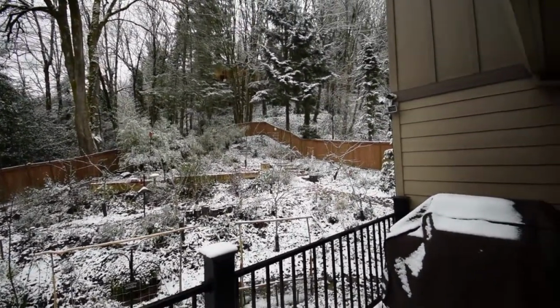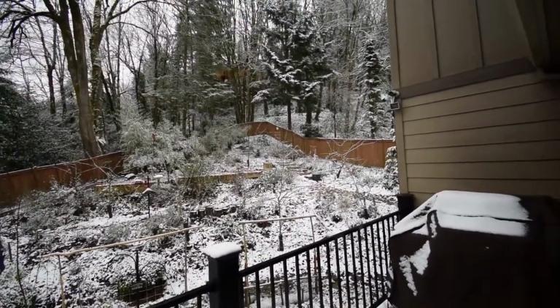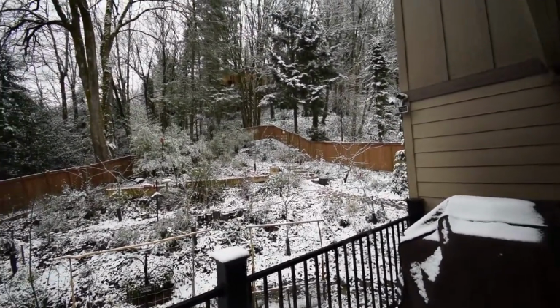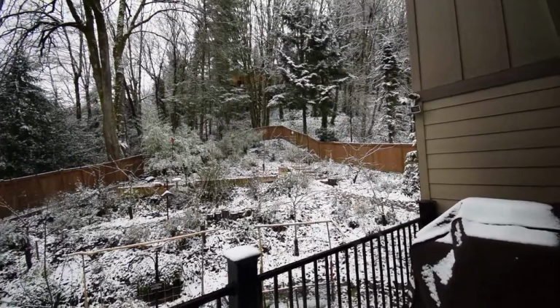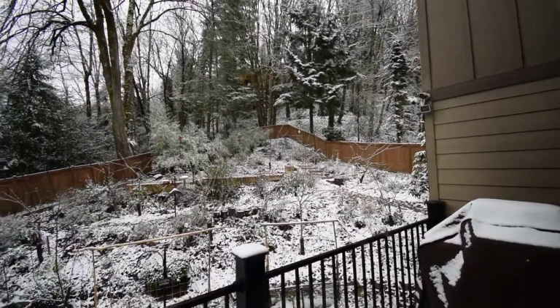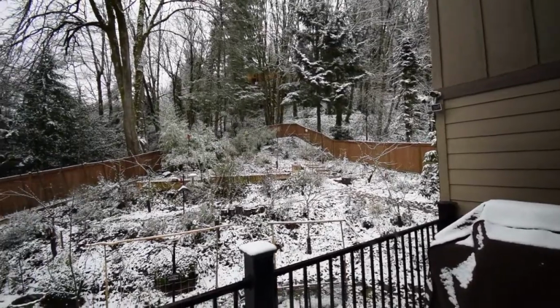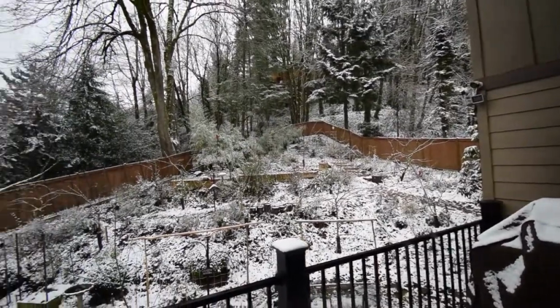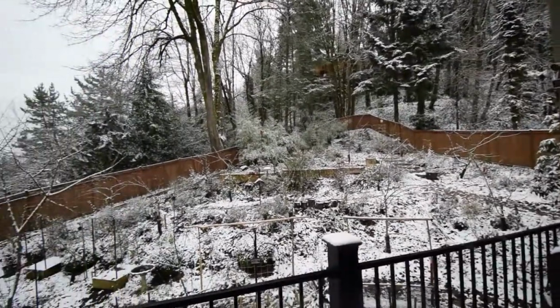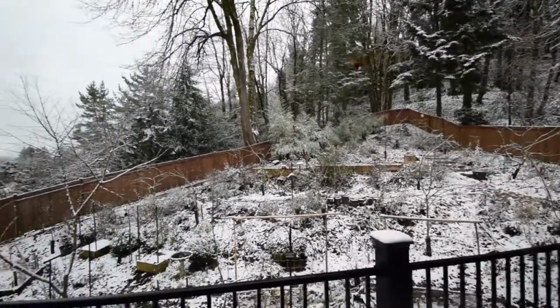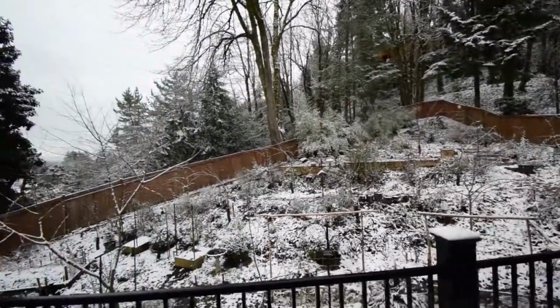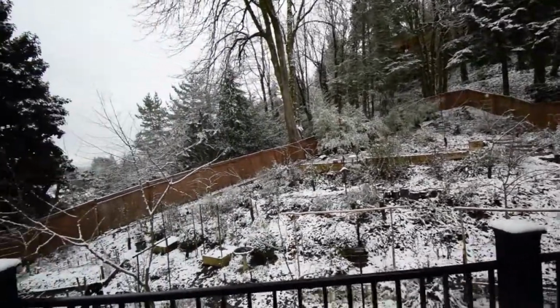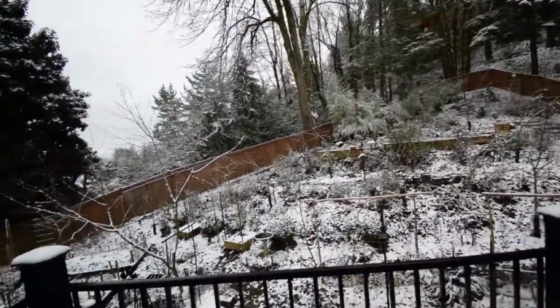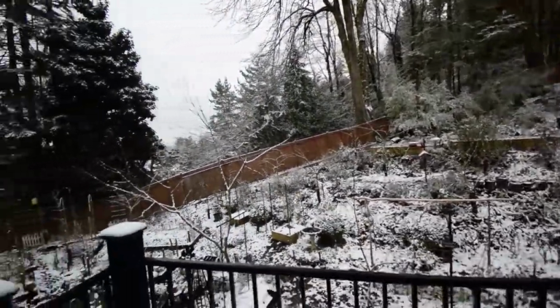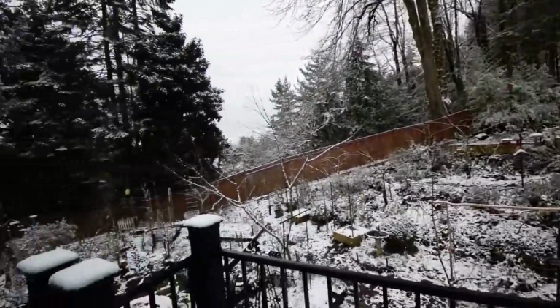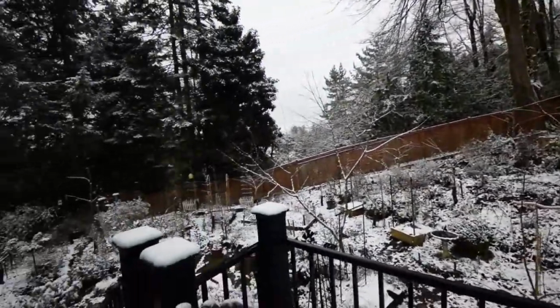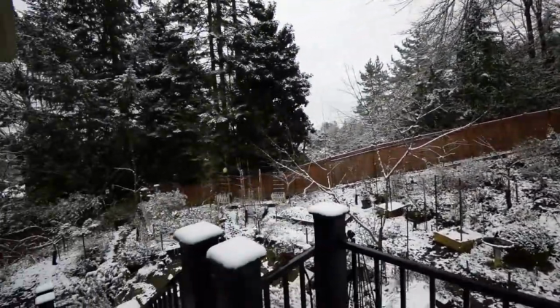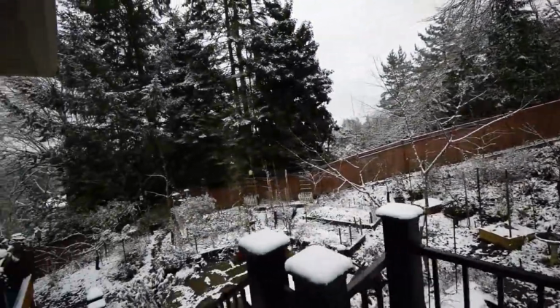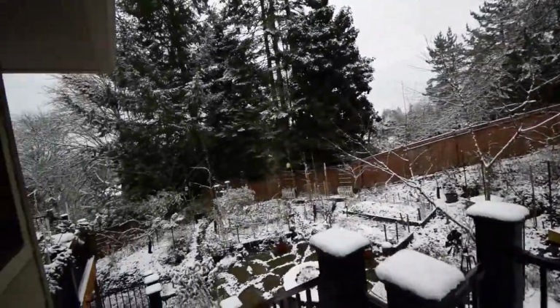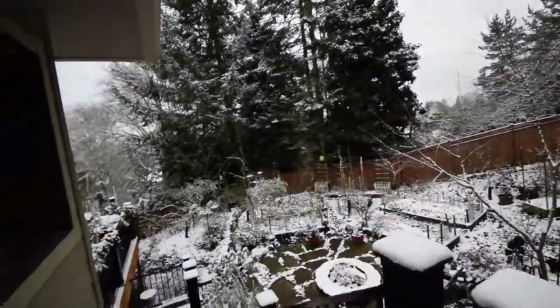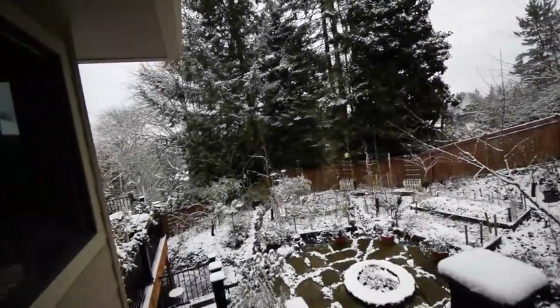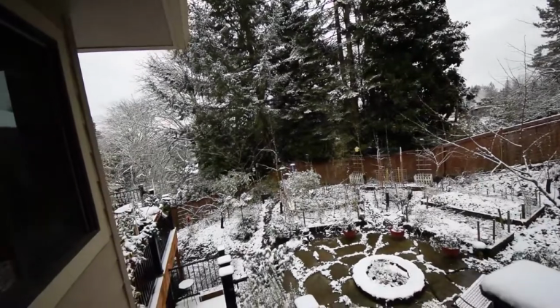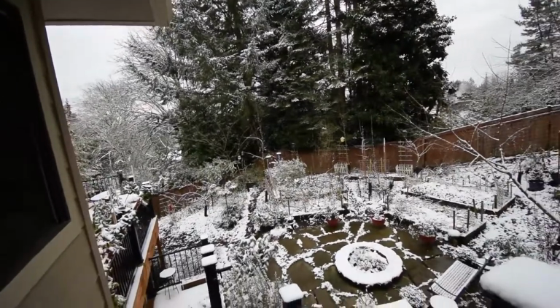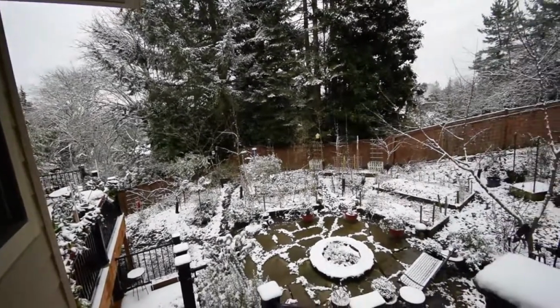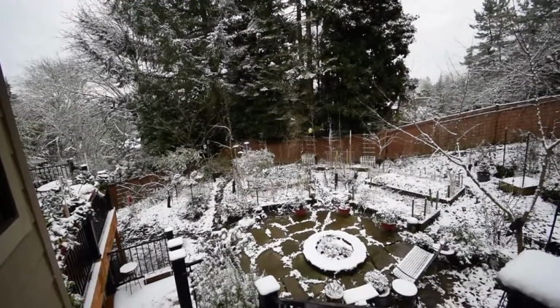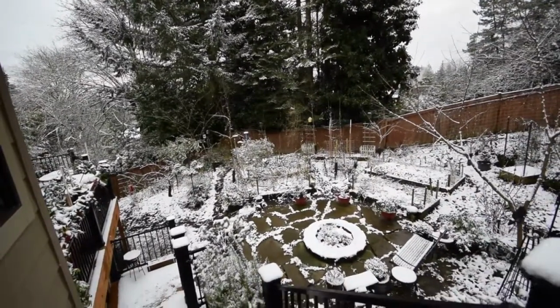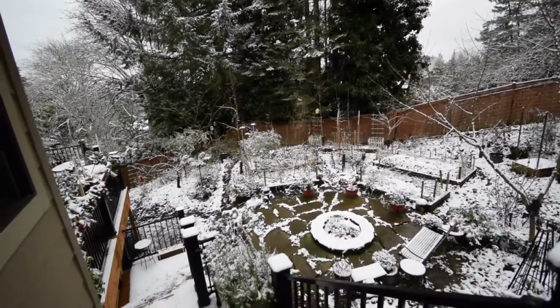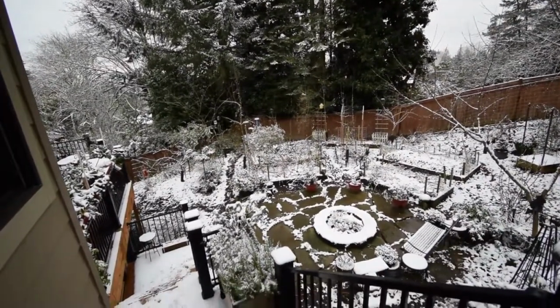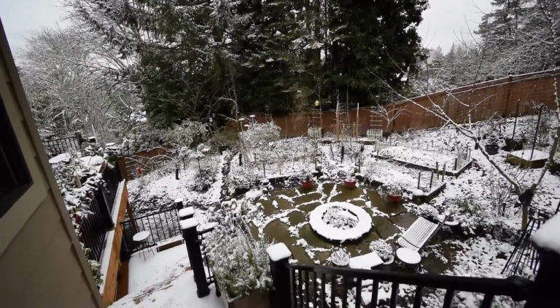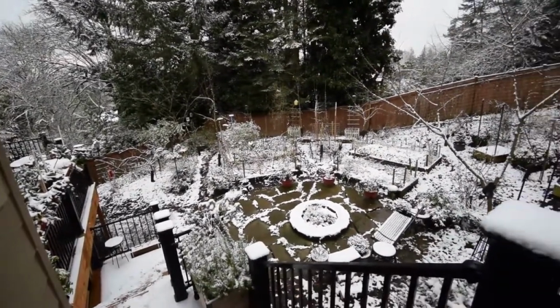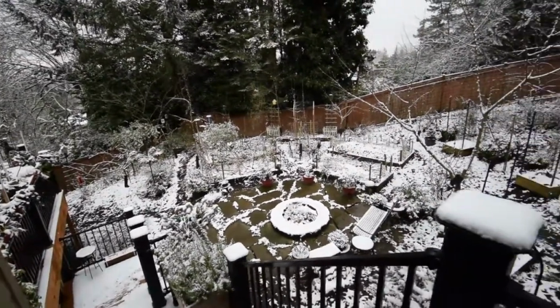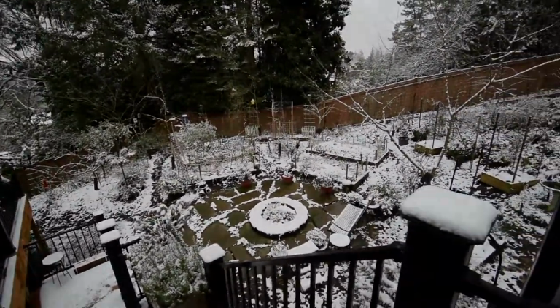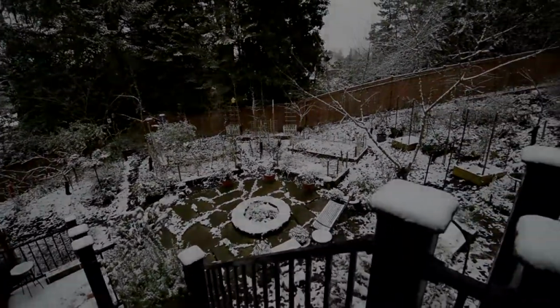Those crows are sure noisy today! All right guys, this has been the update for the outdoor panorama. Talk to you again, bye!